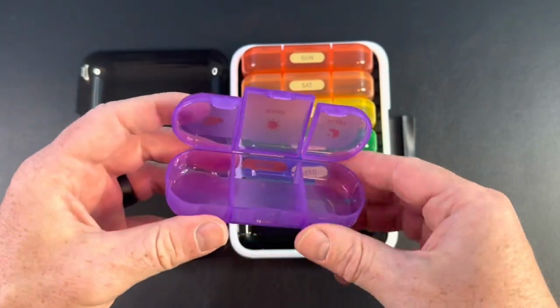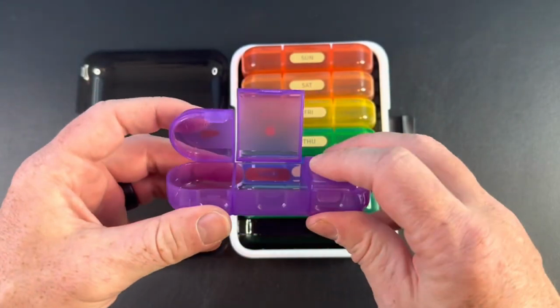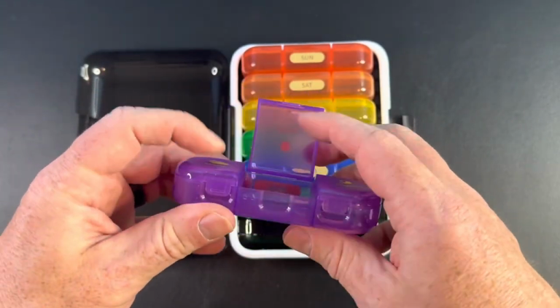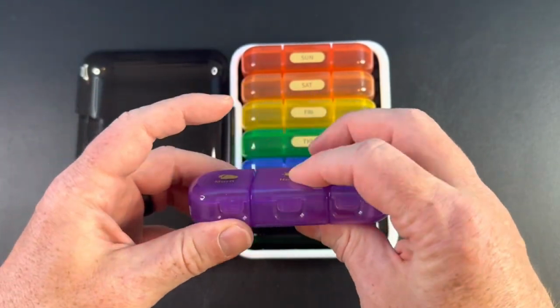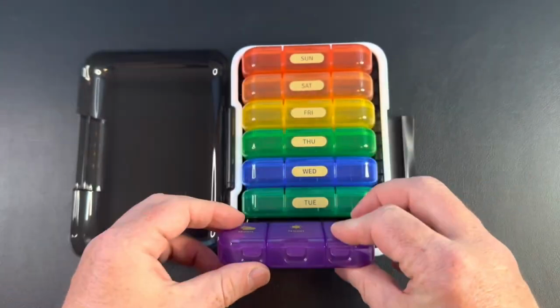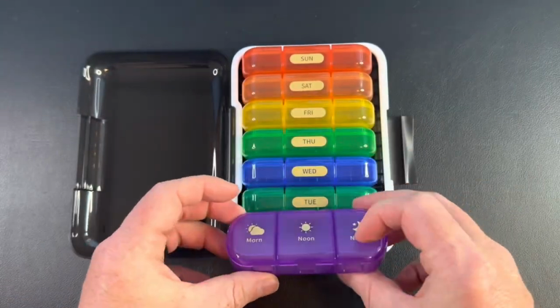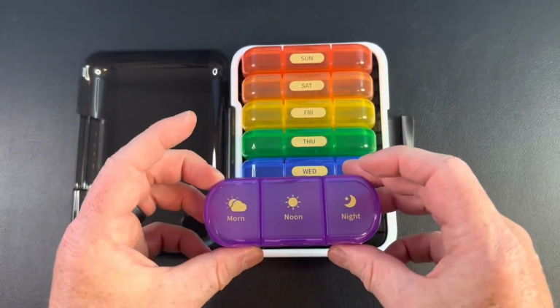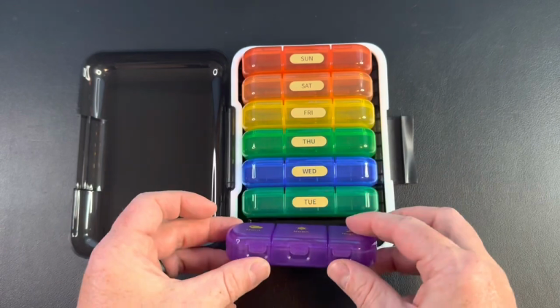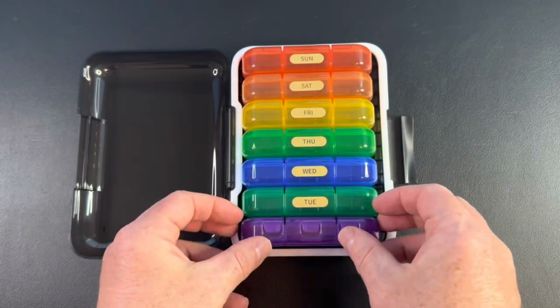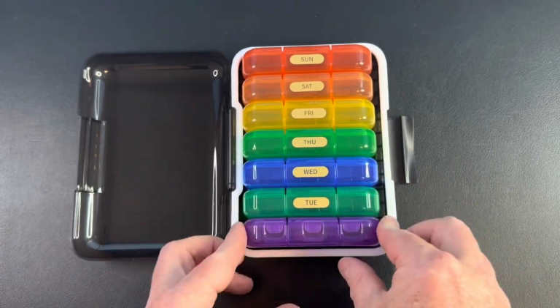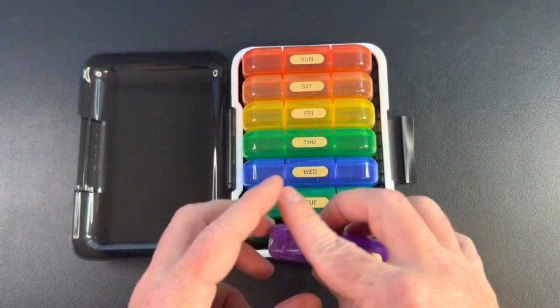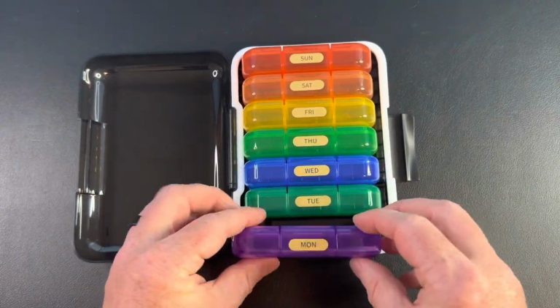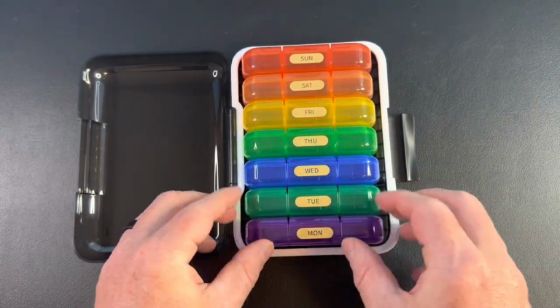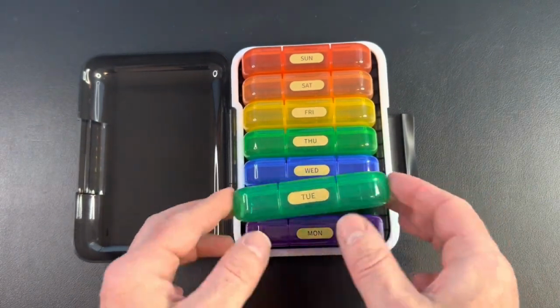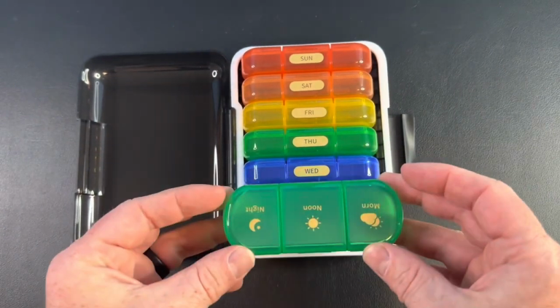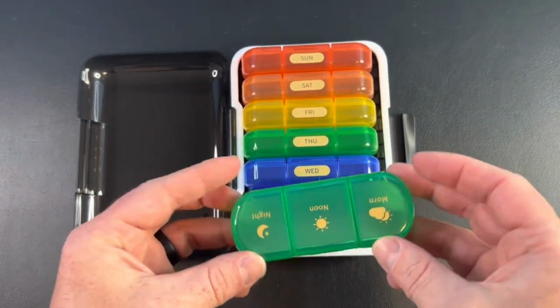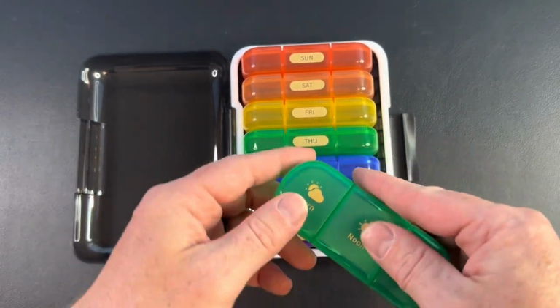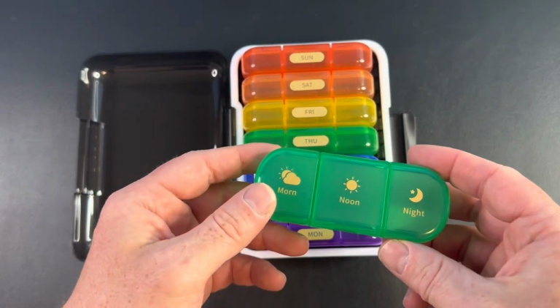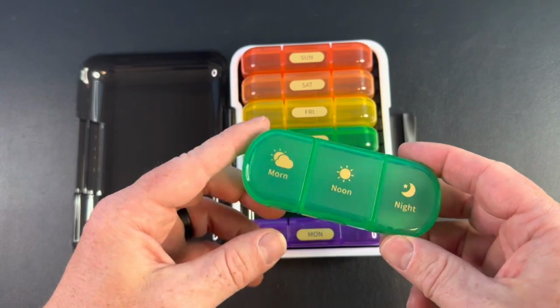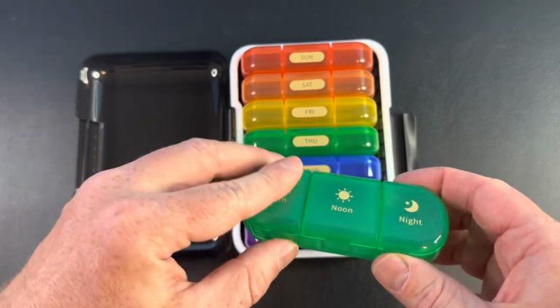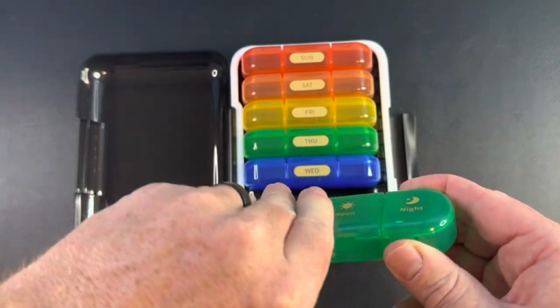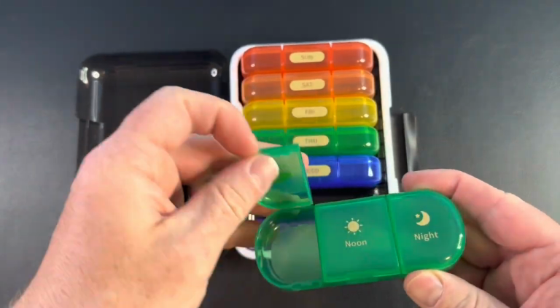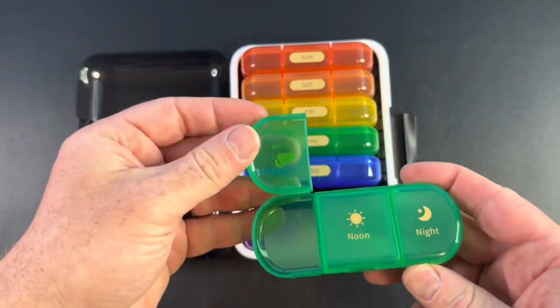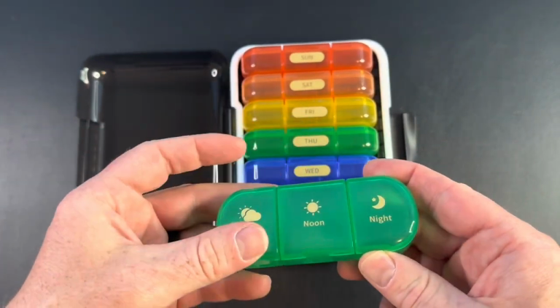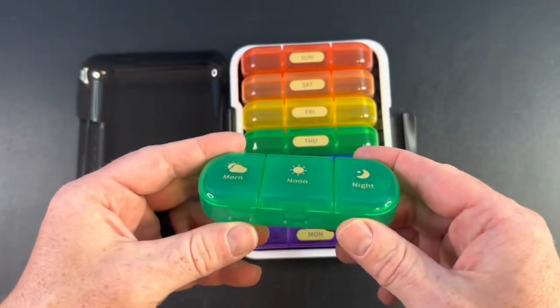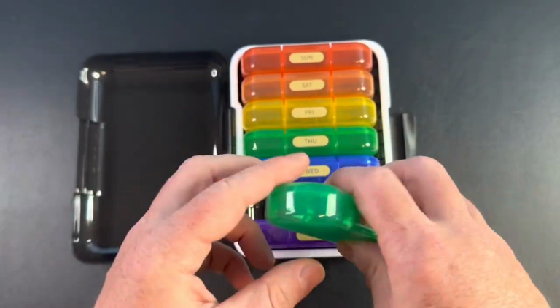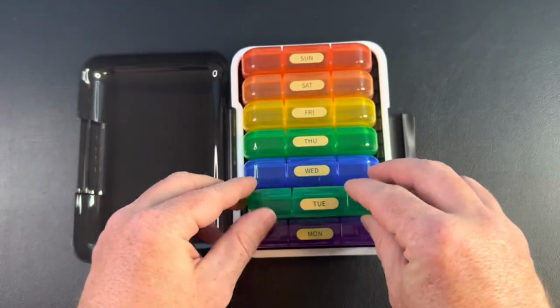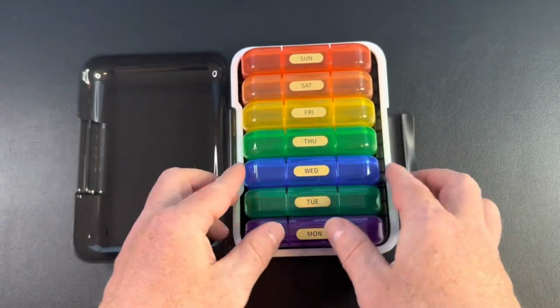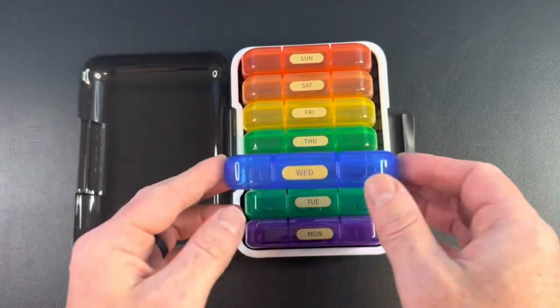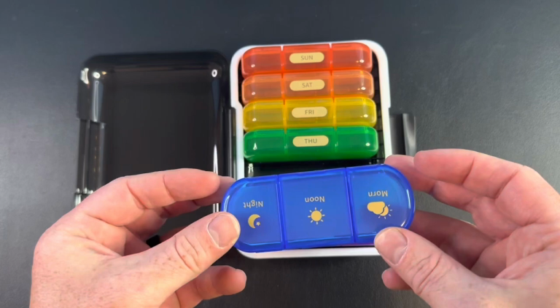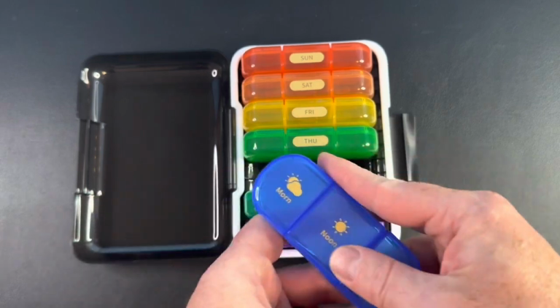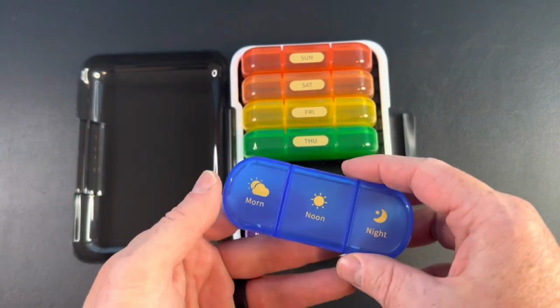Another great feature is the AM/PM labeling. With clear markings for morning, noon, and evening, you can easily differentiate between medications and avoid any confusion. This is especially helpful for individuals who take multiple medications or supplements throughout the day.